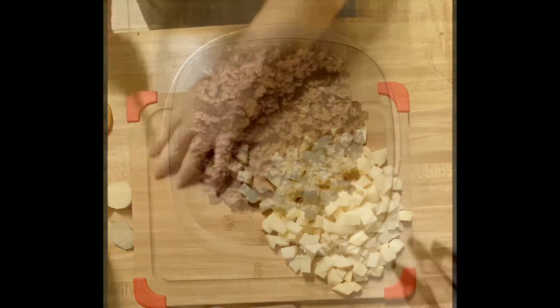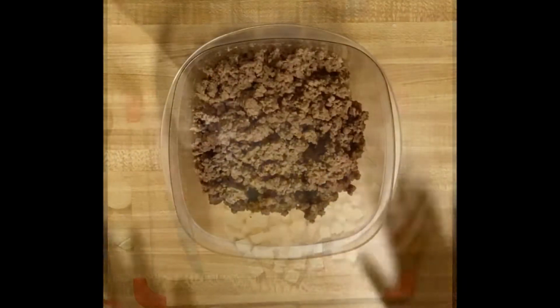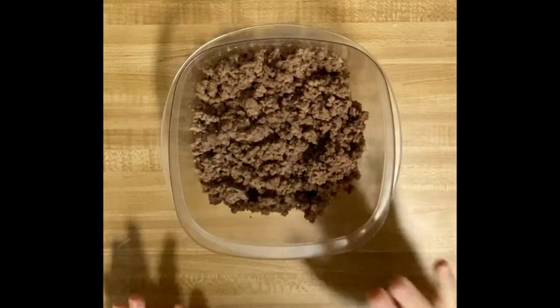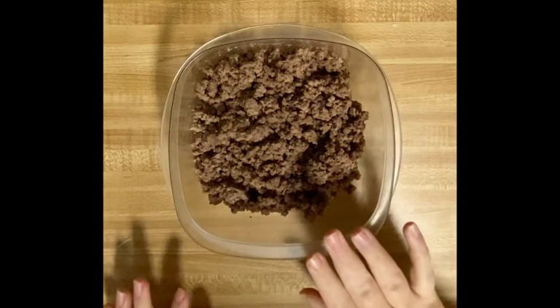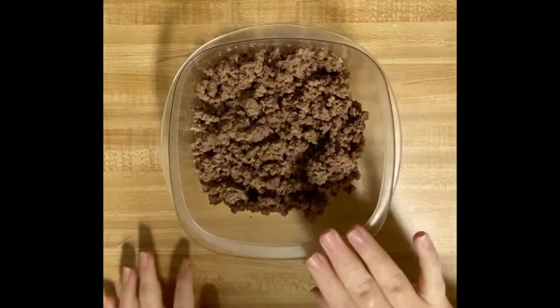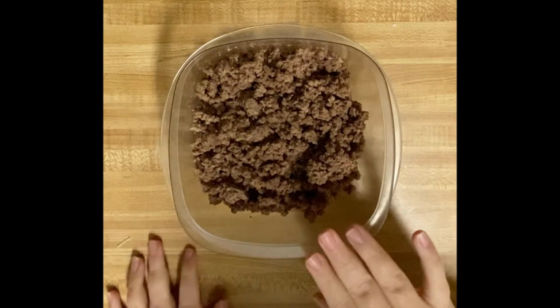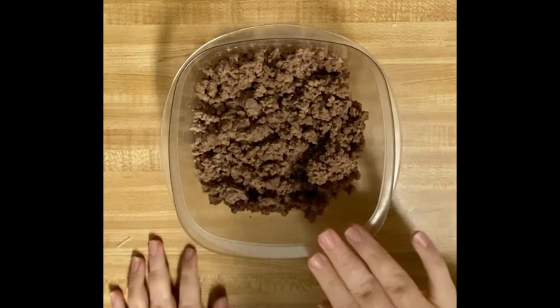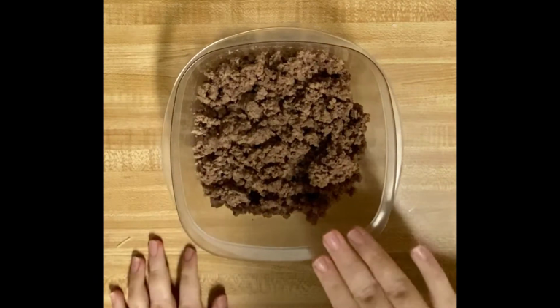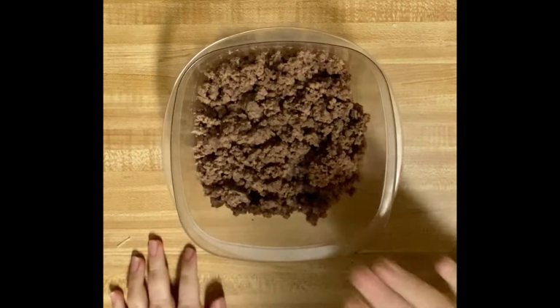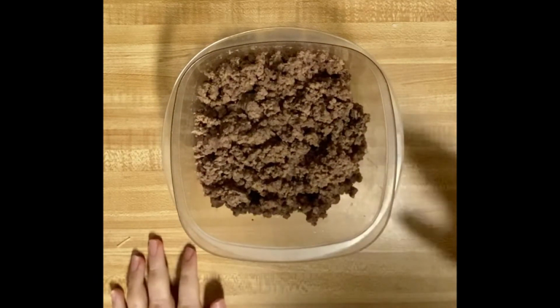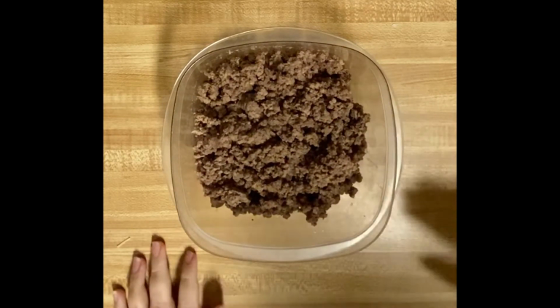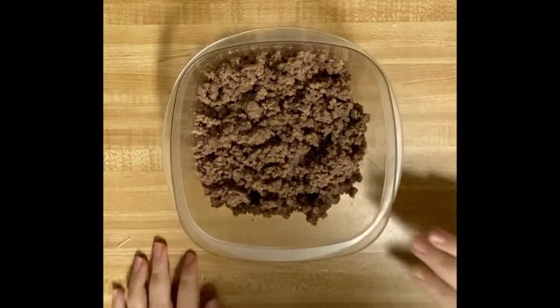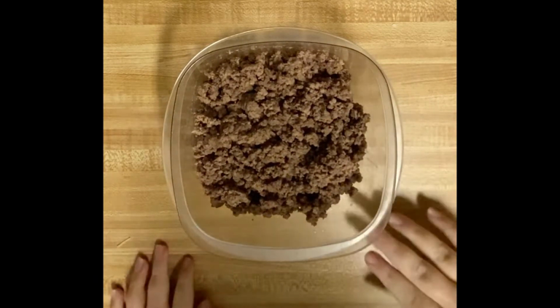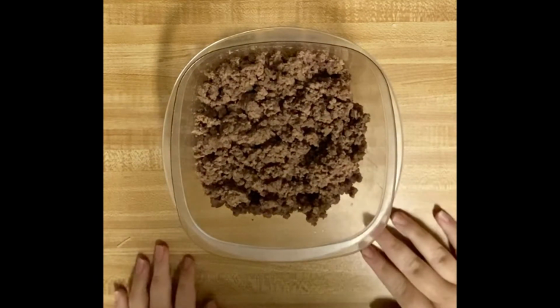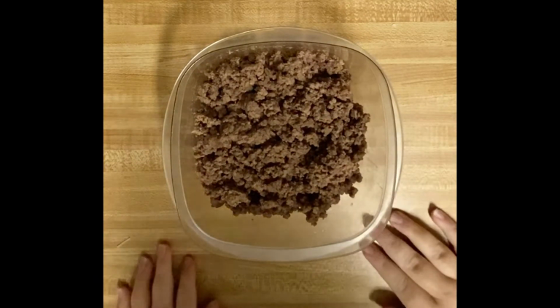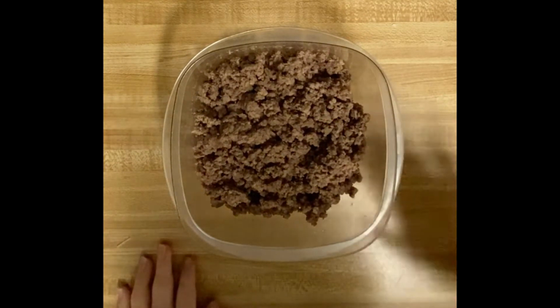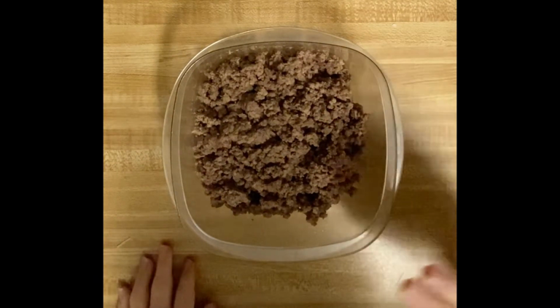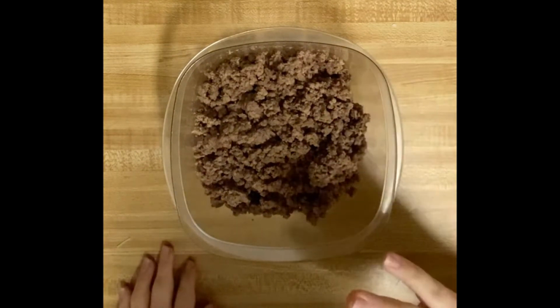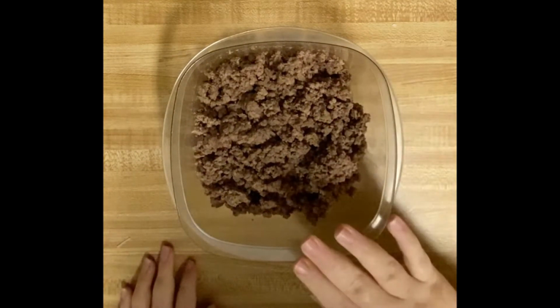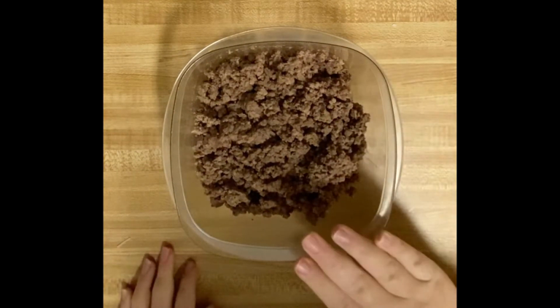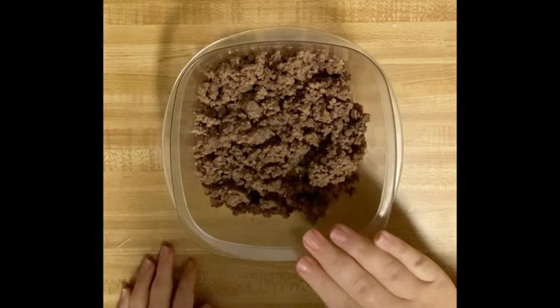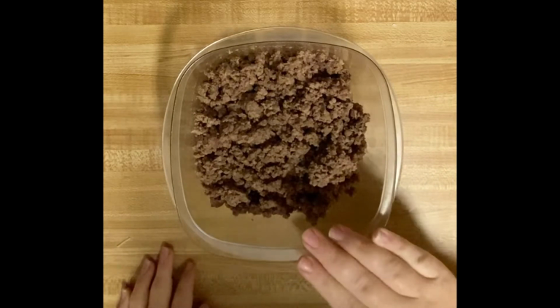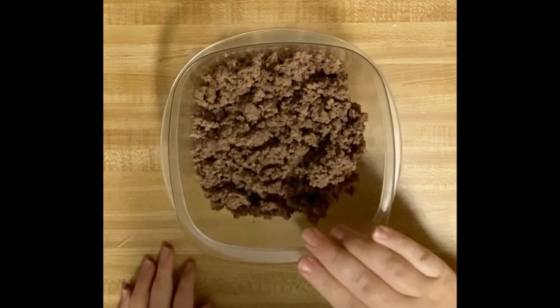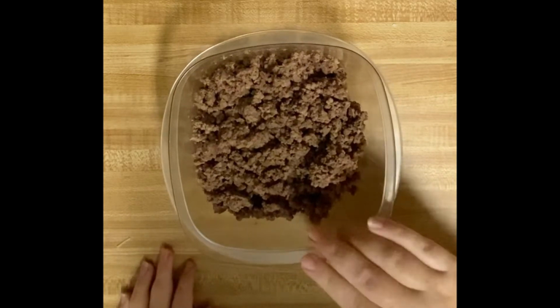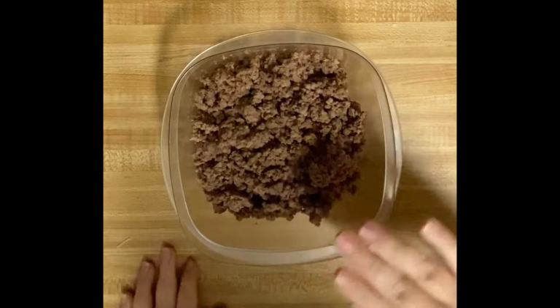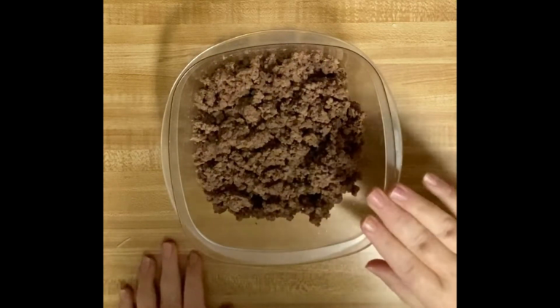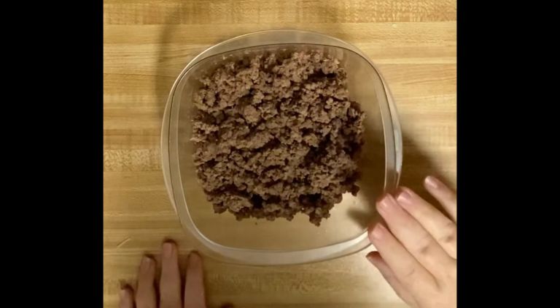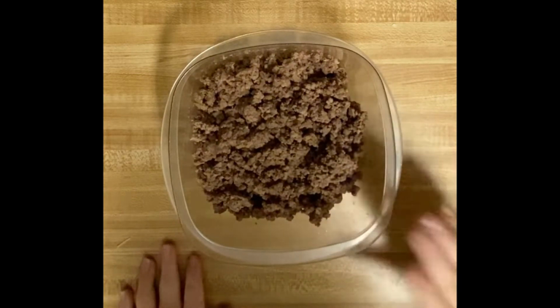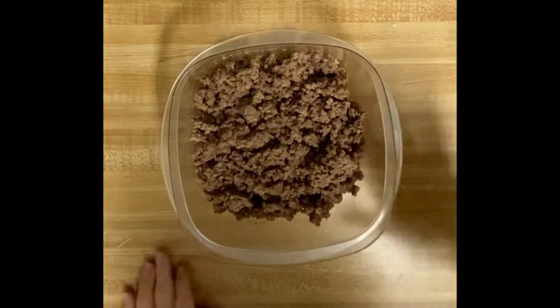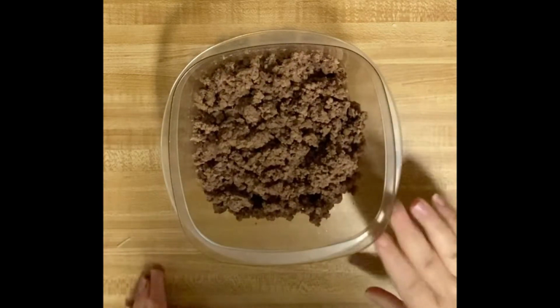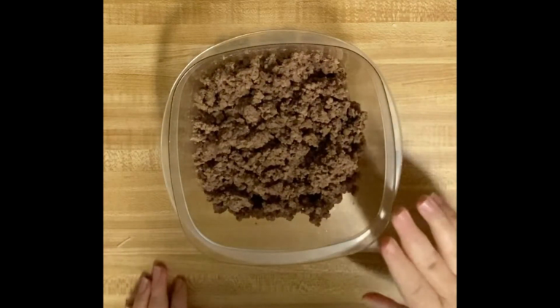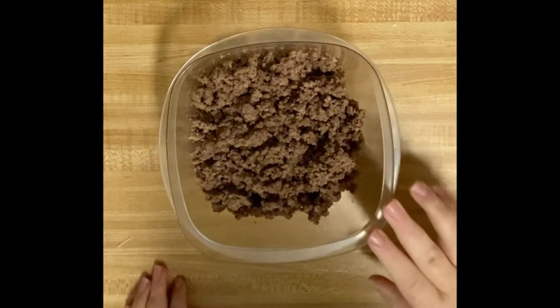Next we've got a pound of ground beef. I've already cooked it just to save time, but what you're gonna do is just cook it in the skillet with a little bit of salt and pepper until there's no pink left.